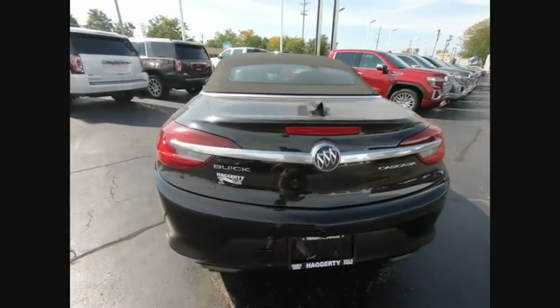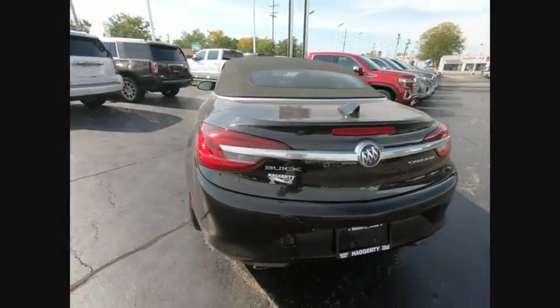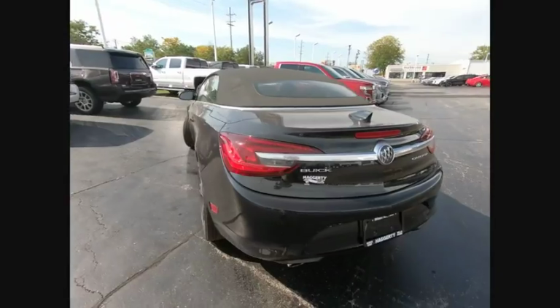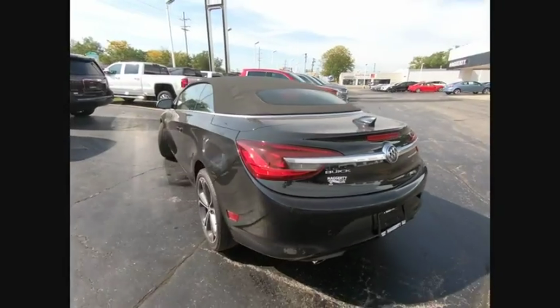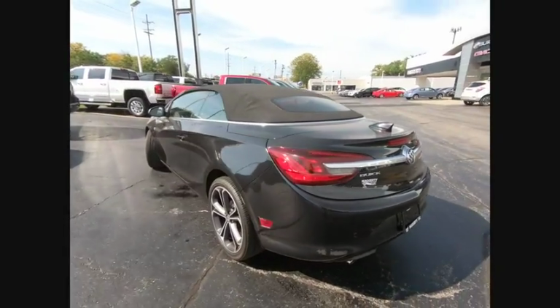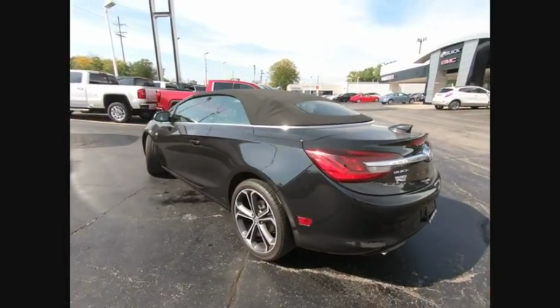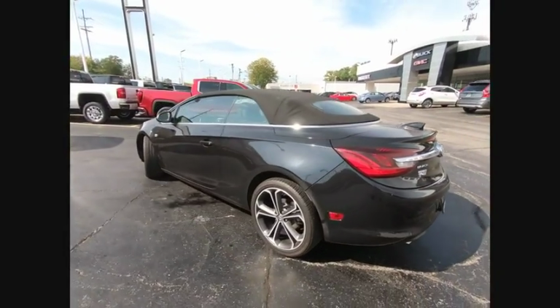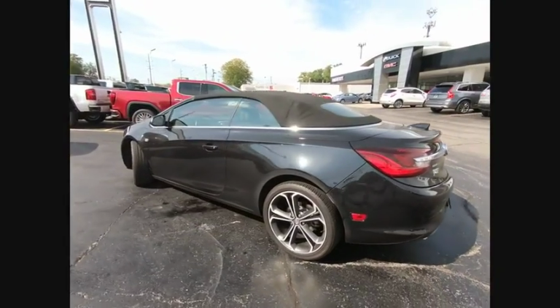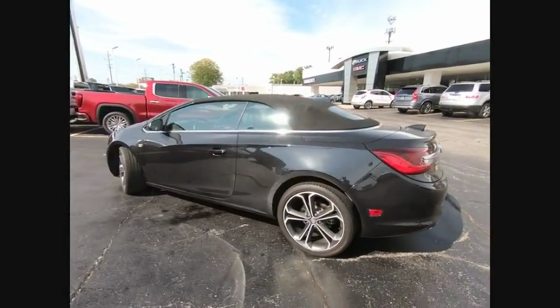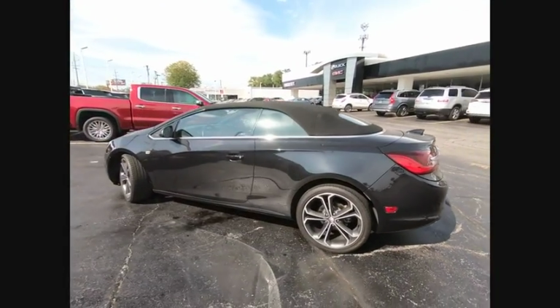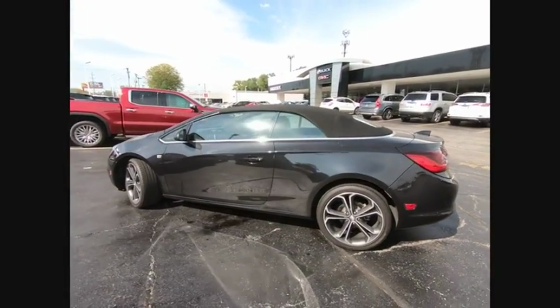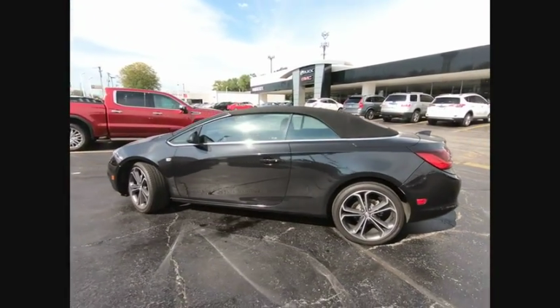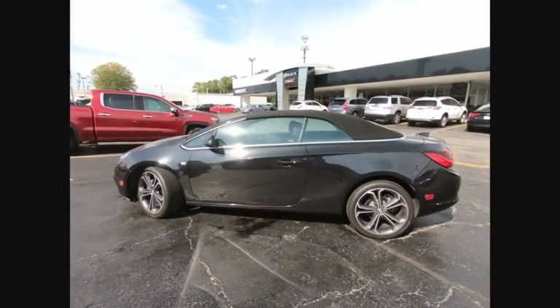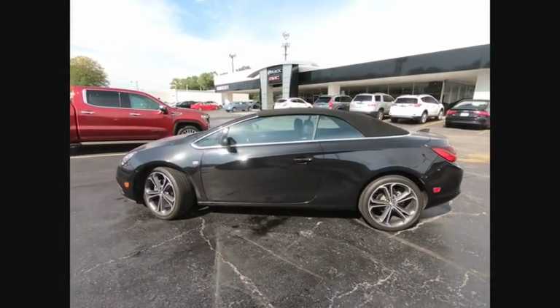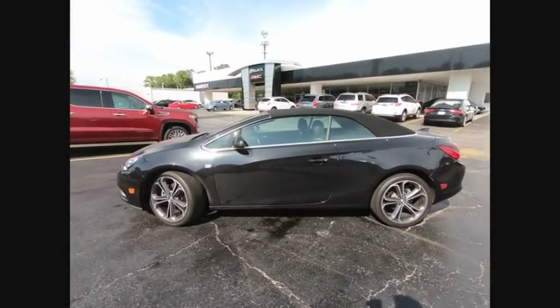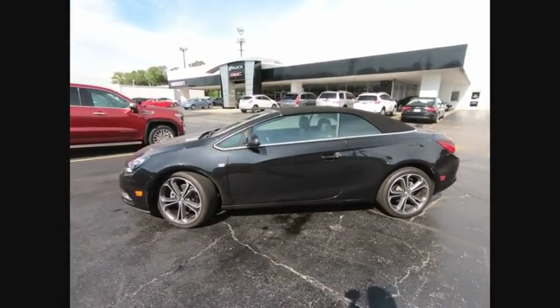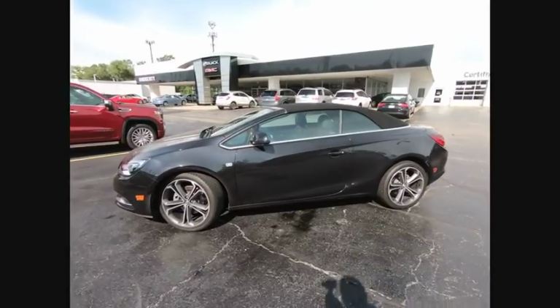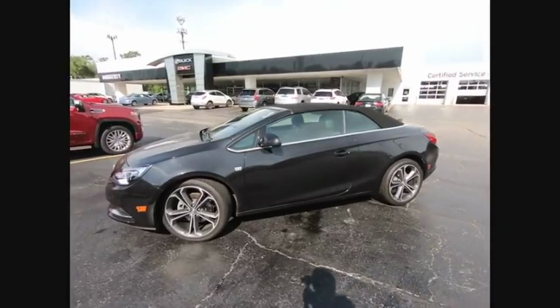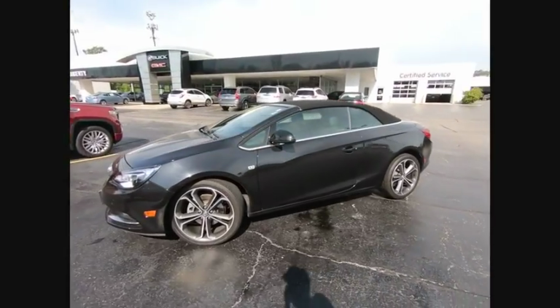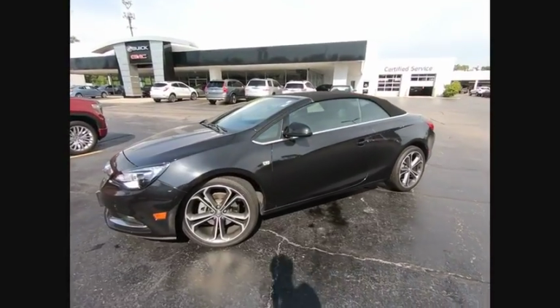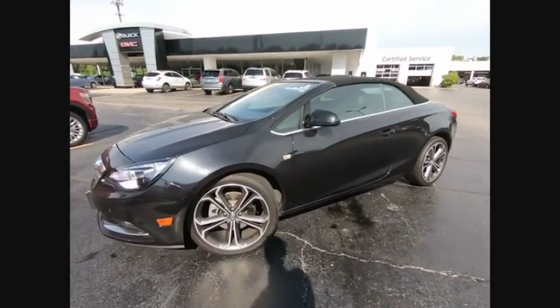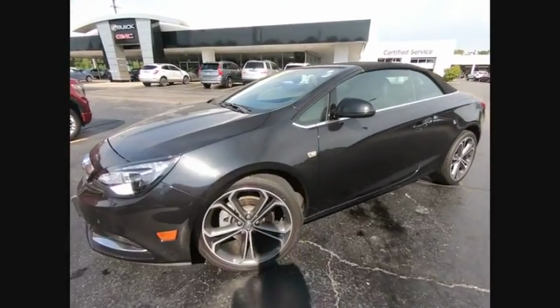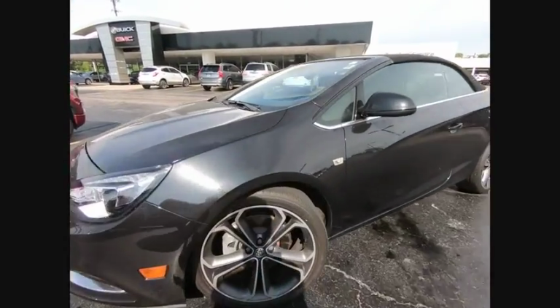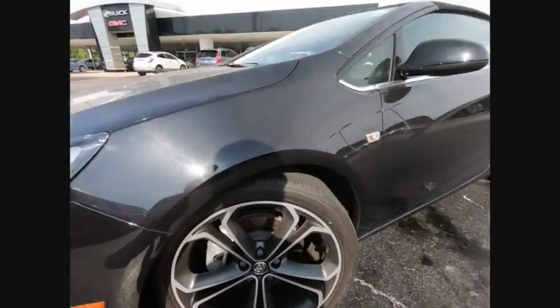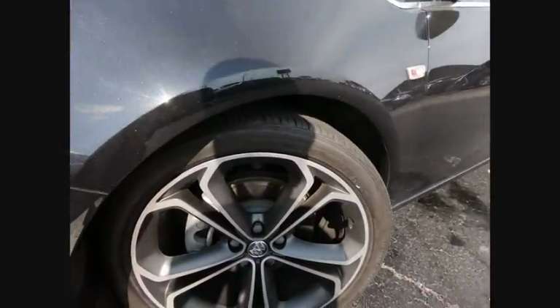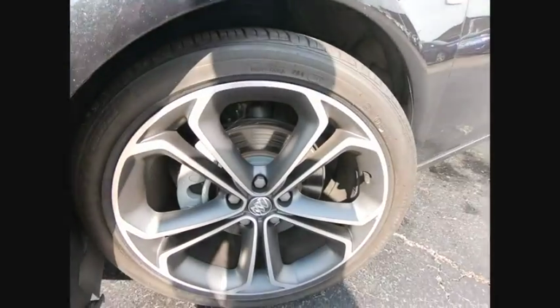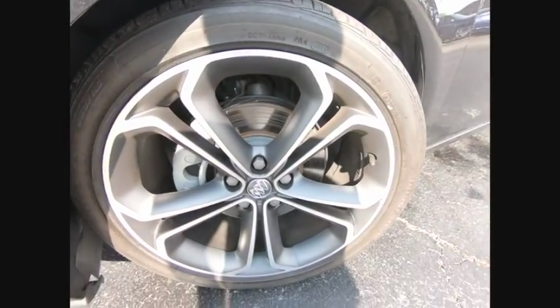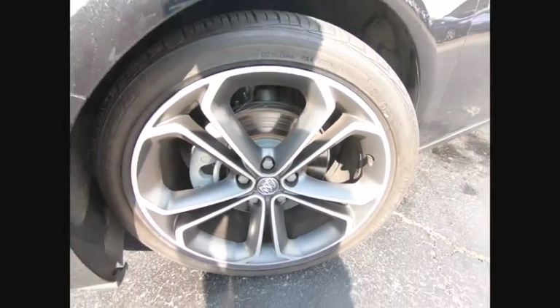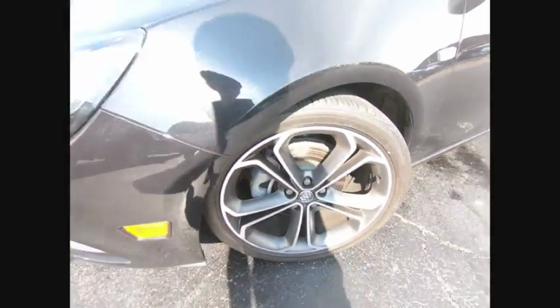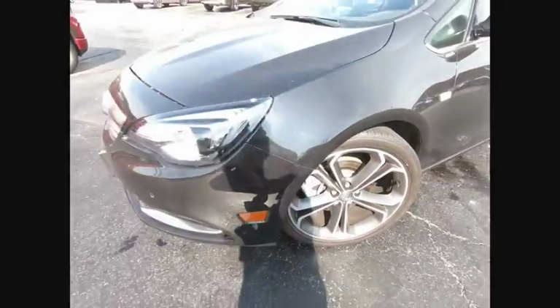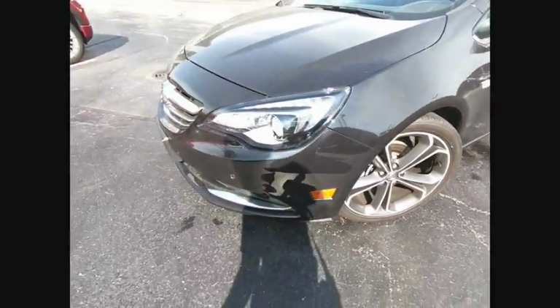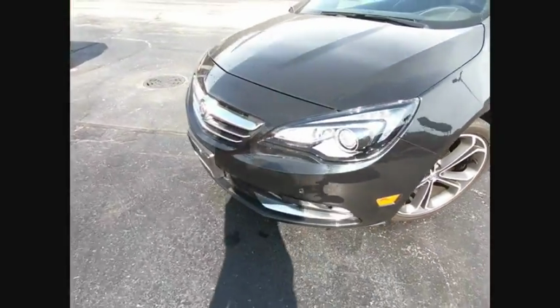Turbocharged, heated mirrors, traction control, stability control, daytime running lights, remote engine start, driver illuminated vanity mirror, 4-wheel disc brakes, fog lamps, FWD.